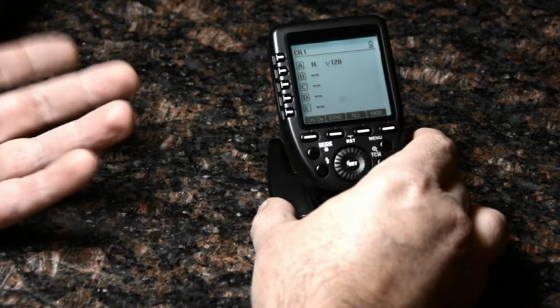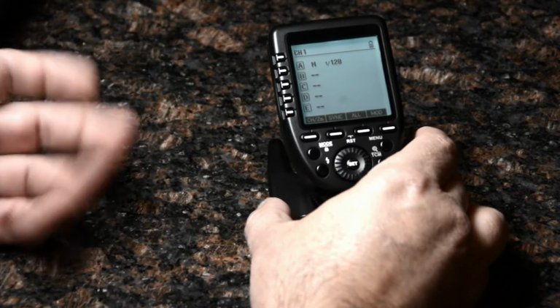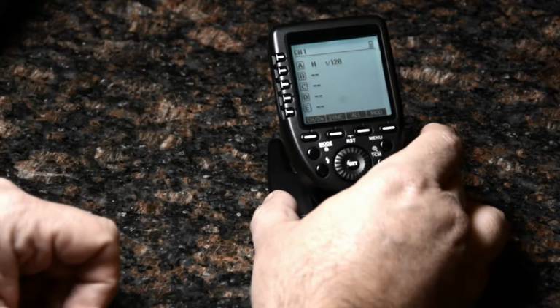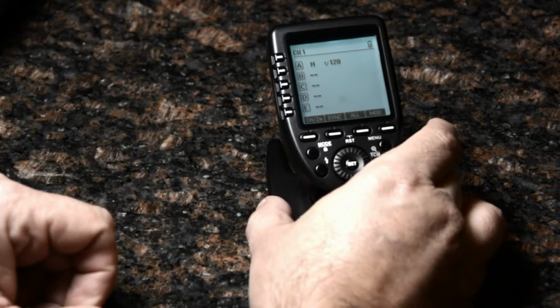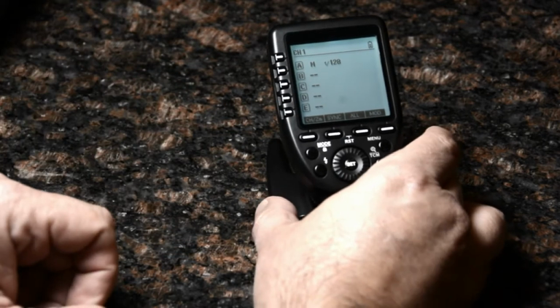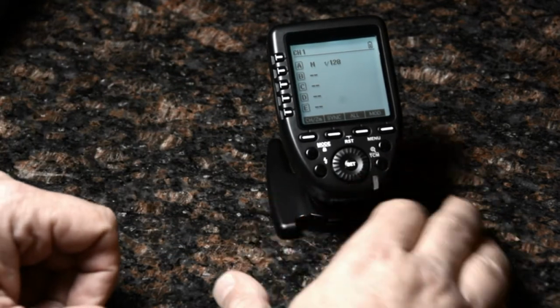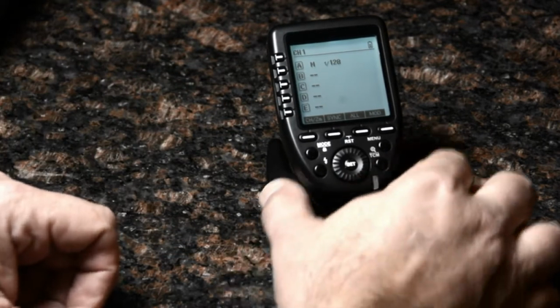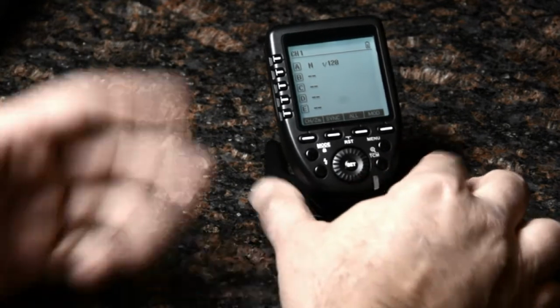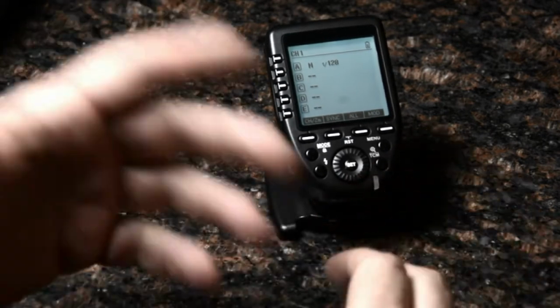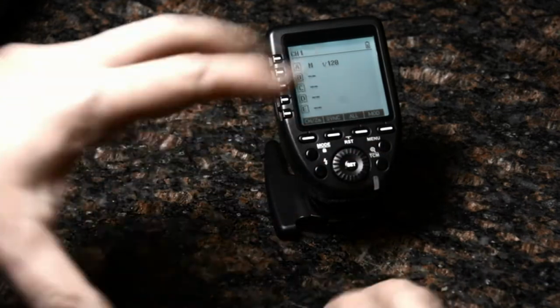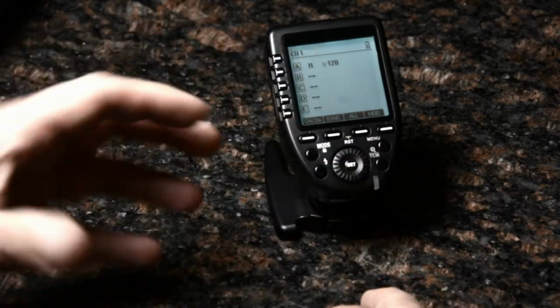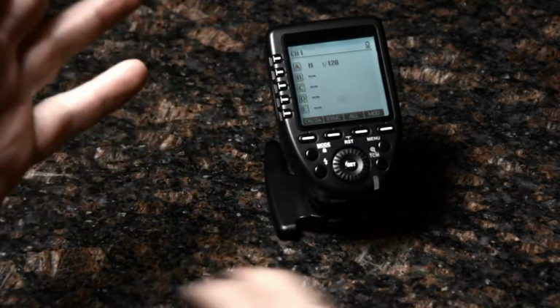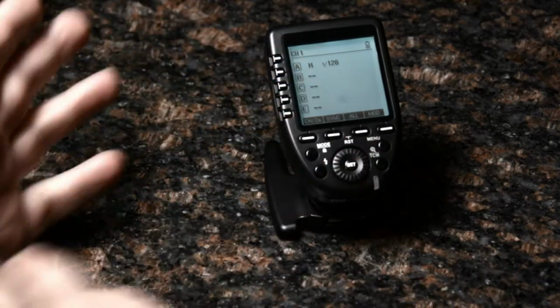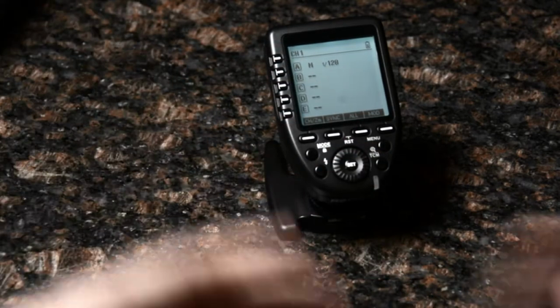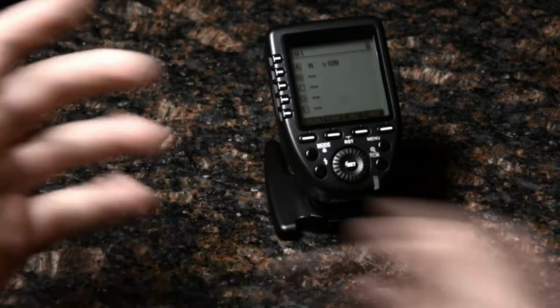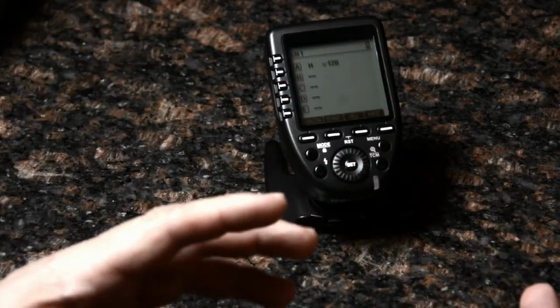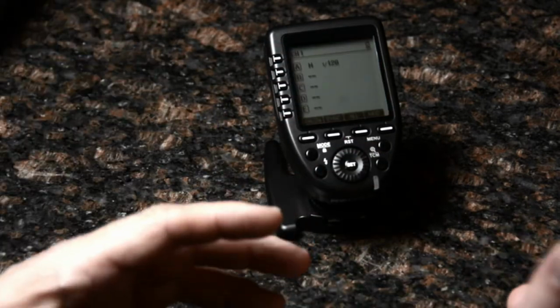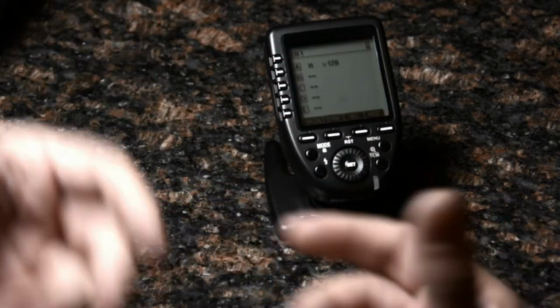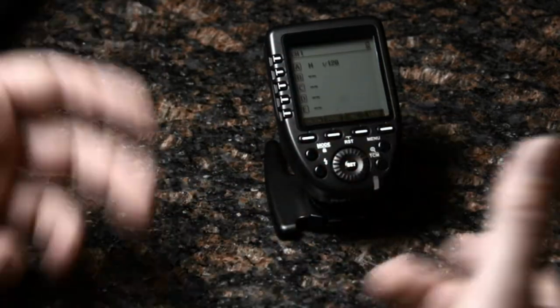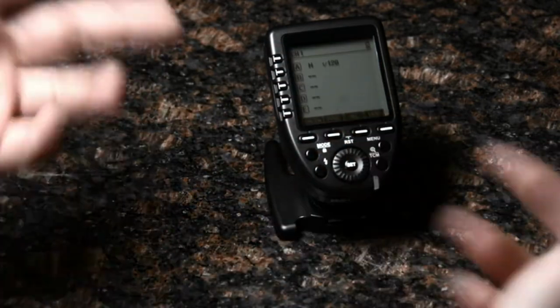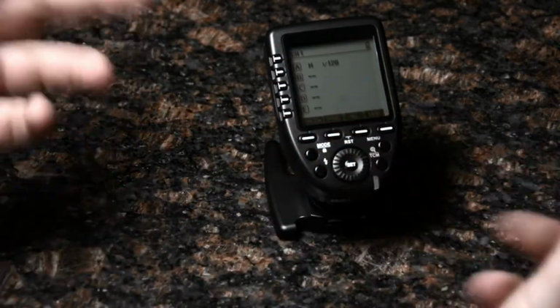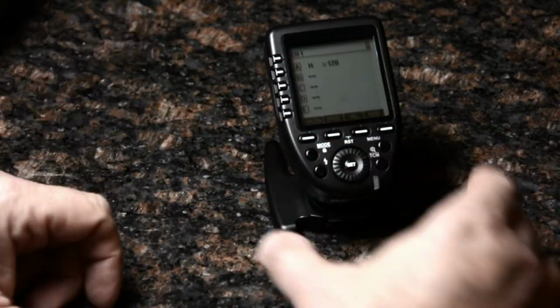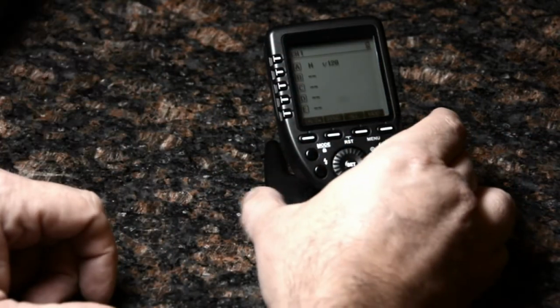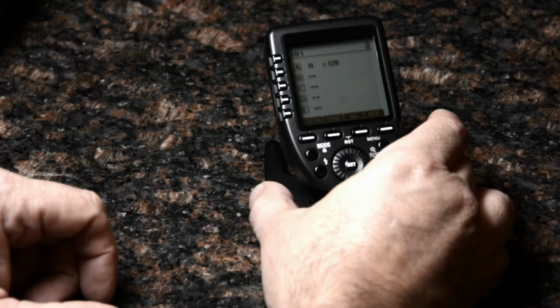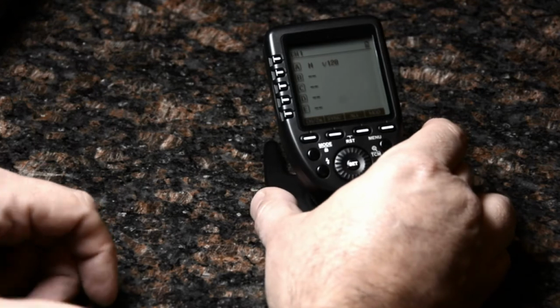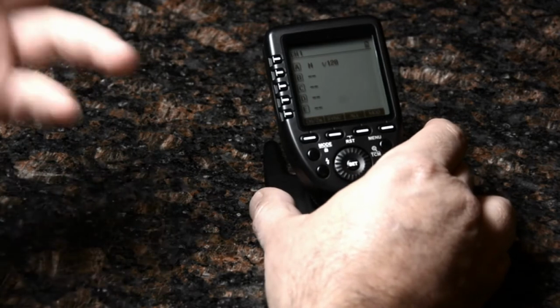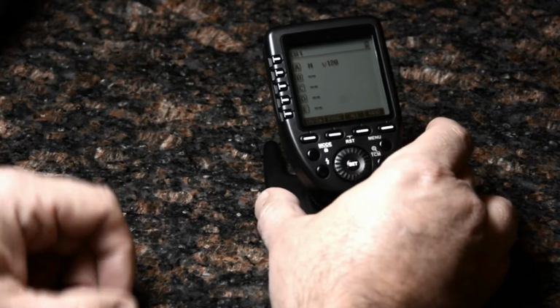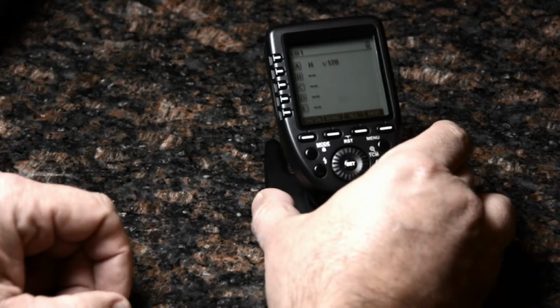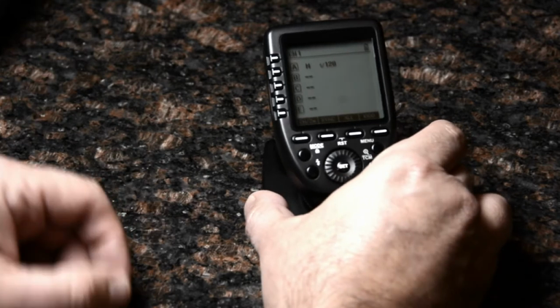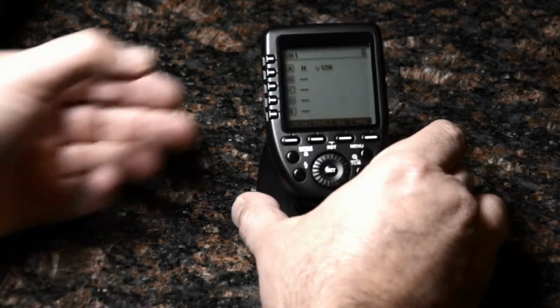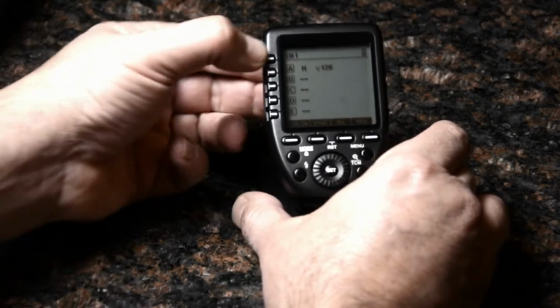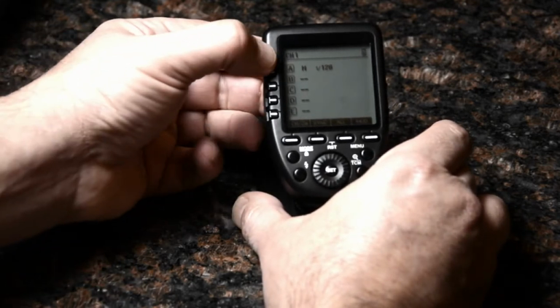So if I want to set up my lighting system — usually I'll set up my key and fill light at some ratio, and then use group C for fill lights or hair lights. Let's go ahead and do it.